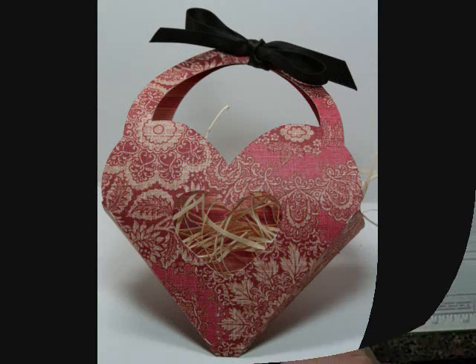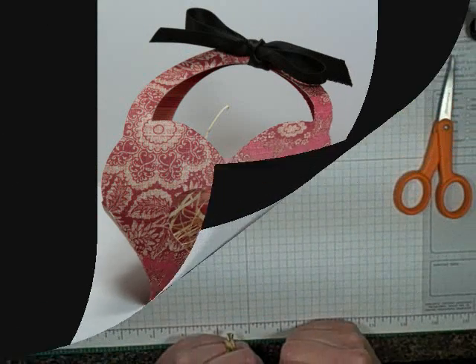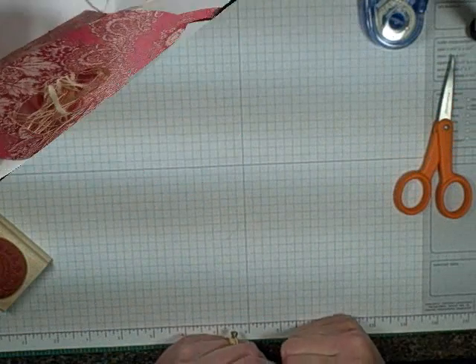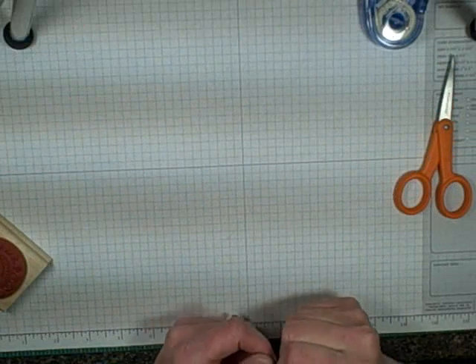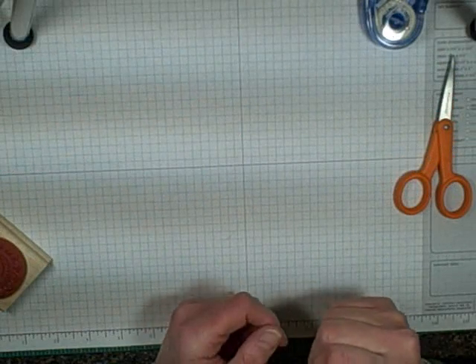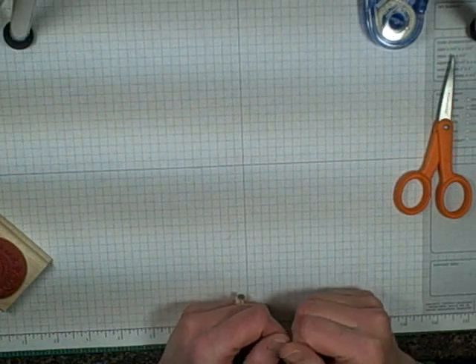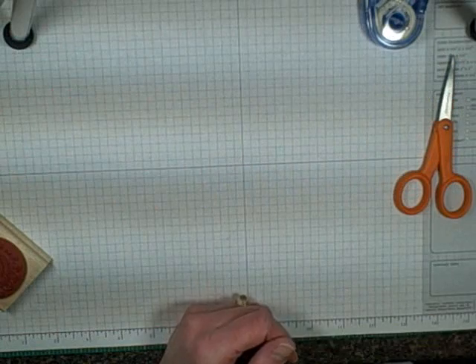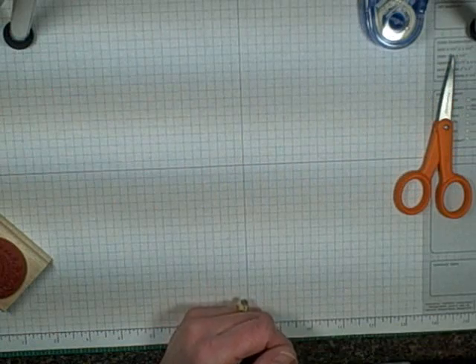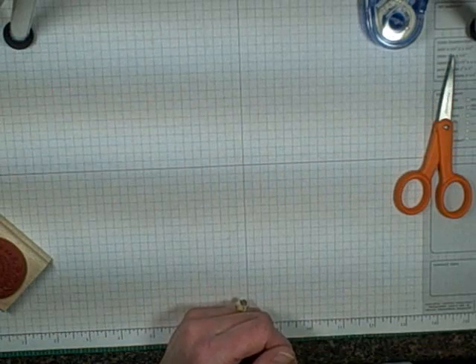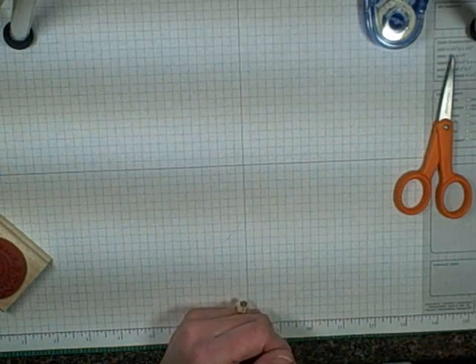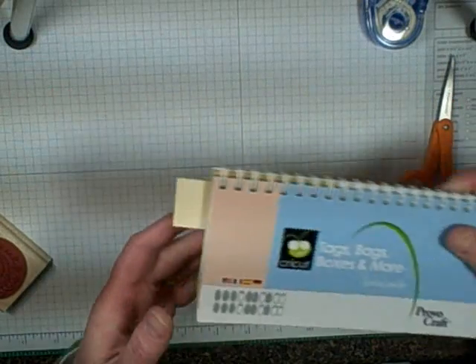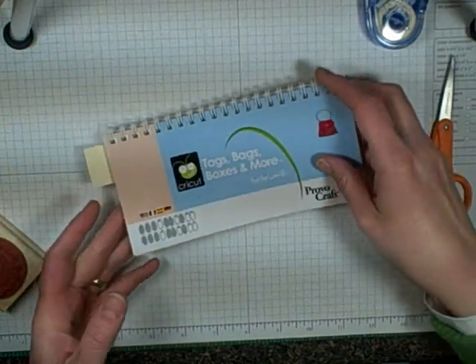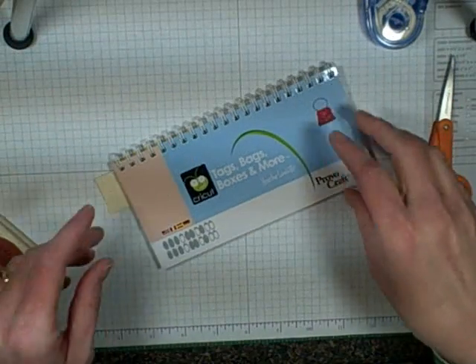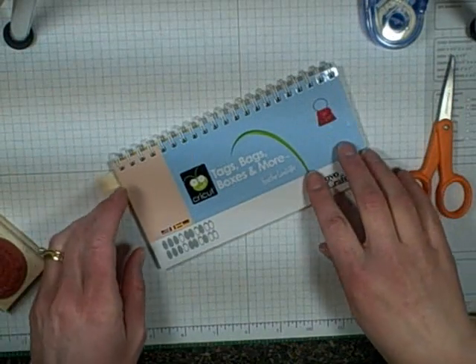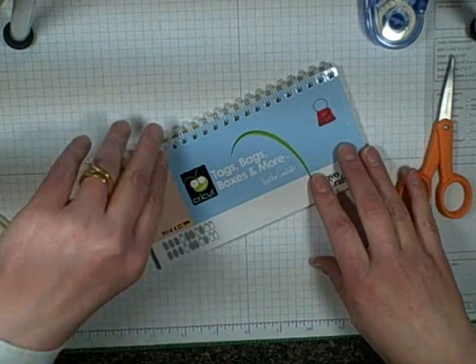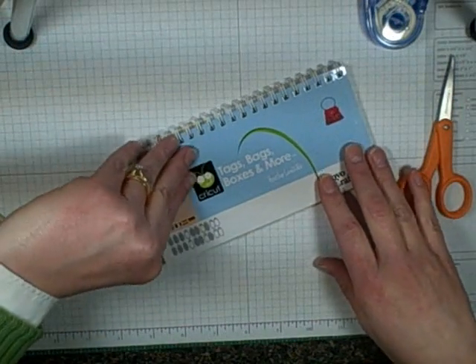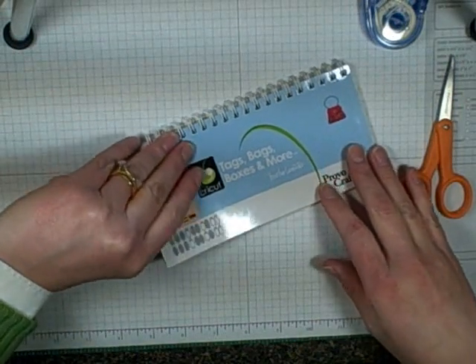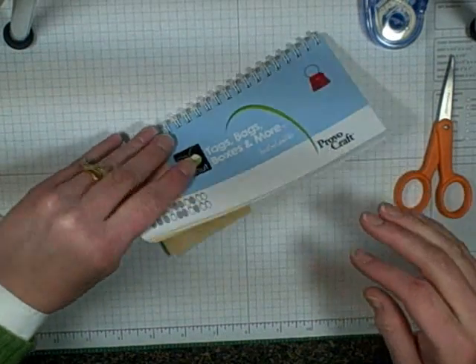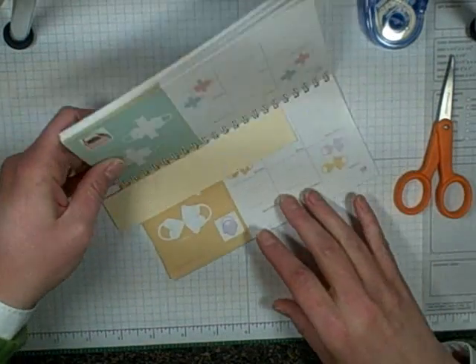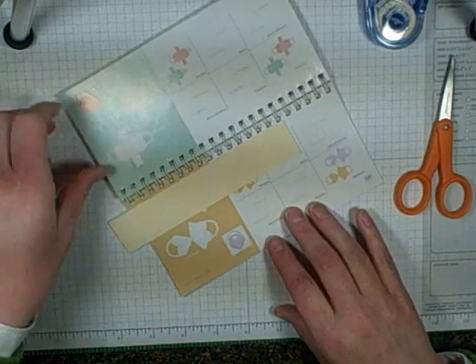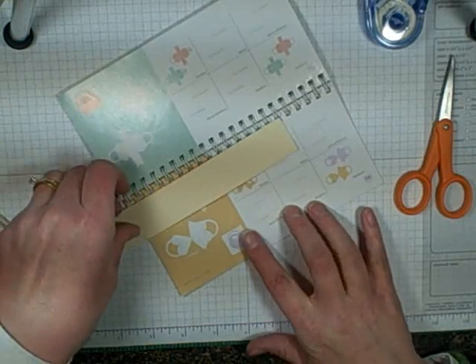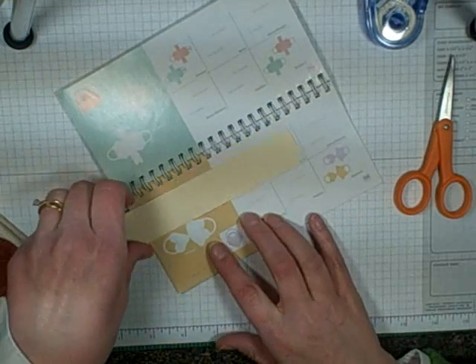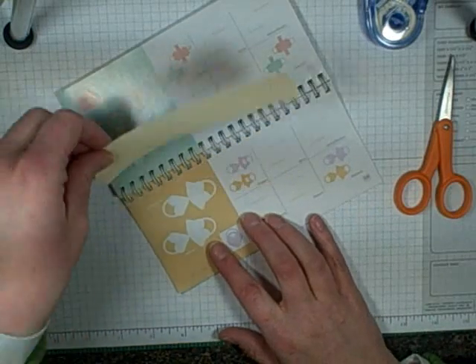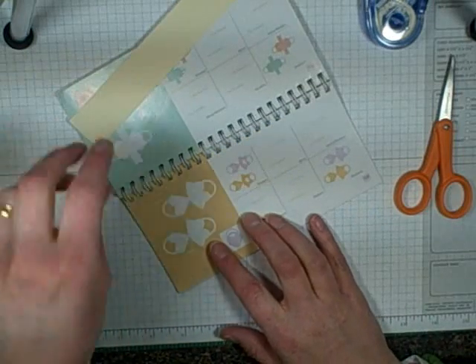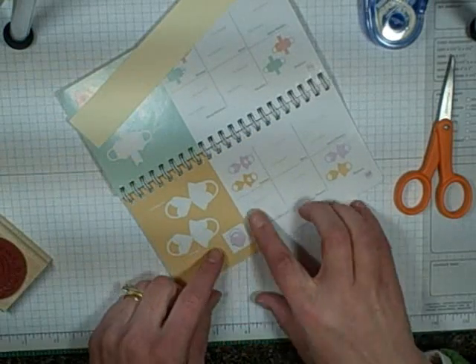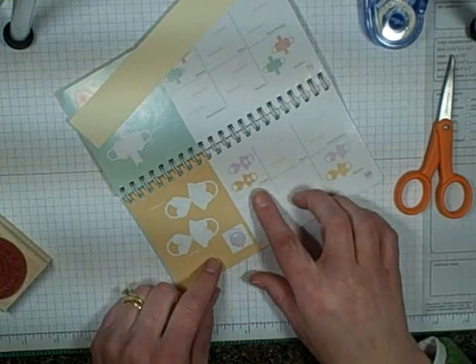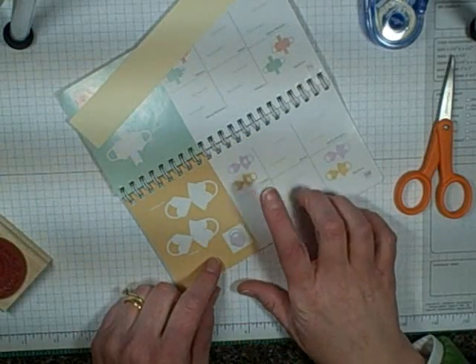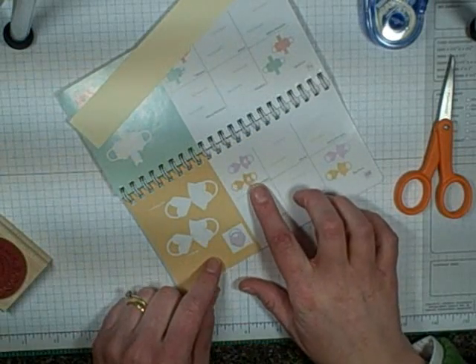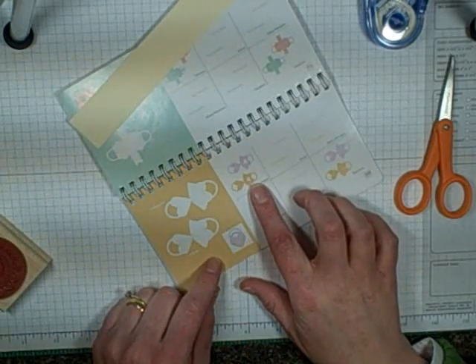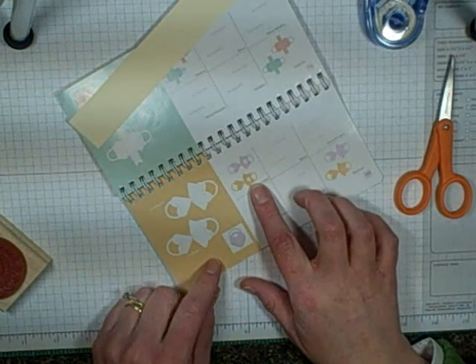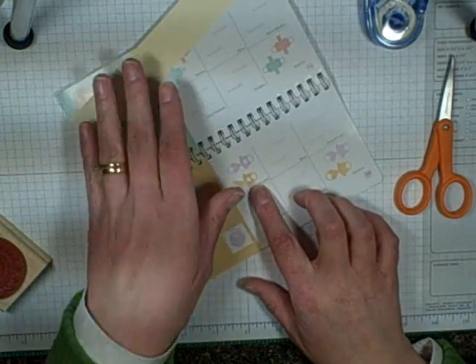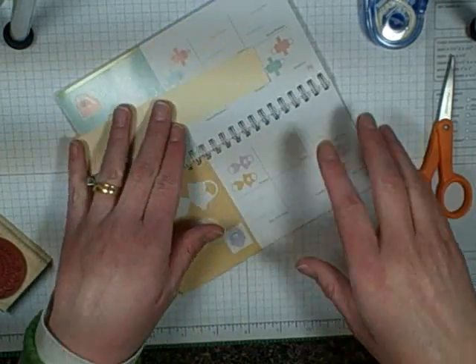Hi everybody and welcome back to another episode of Creations by Christina. Today I'm going to show you how to make from the Tags, Bags, Boxes, and More book the heart bag using the window function on the Cricut Expression.